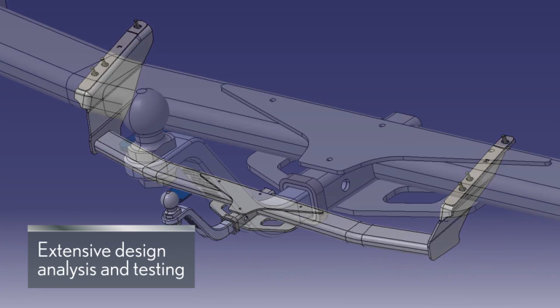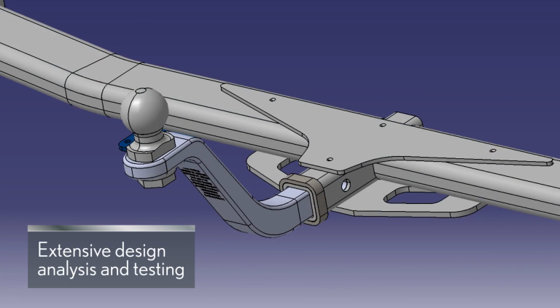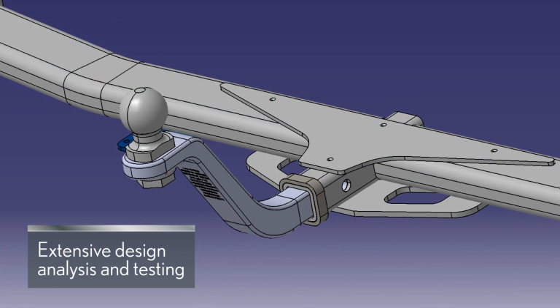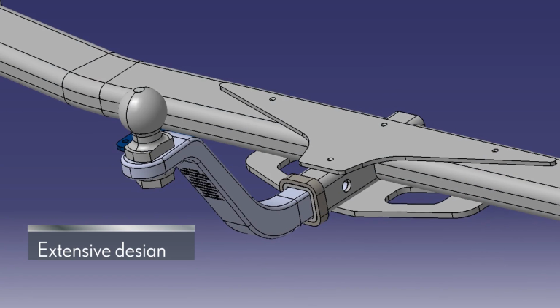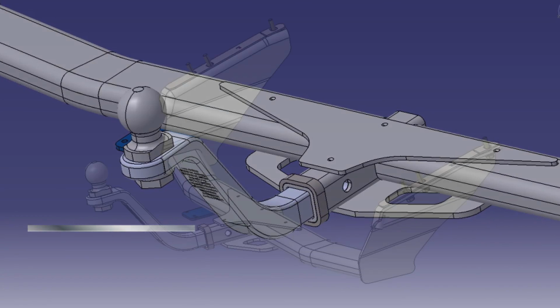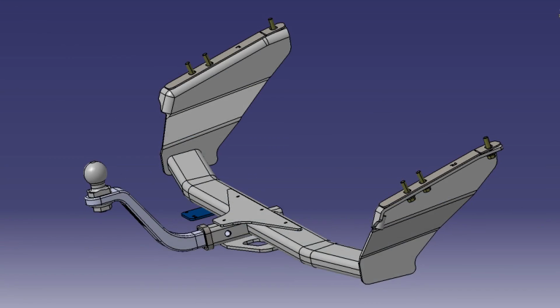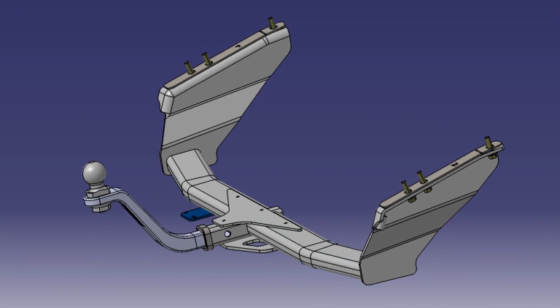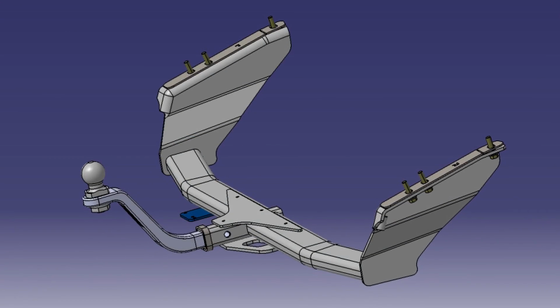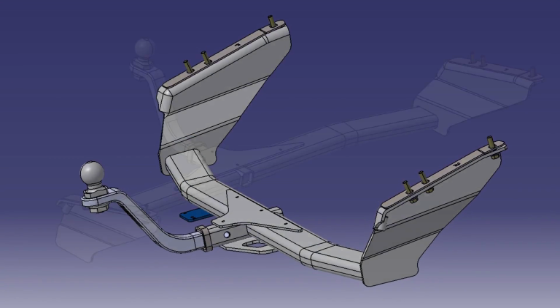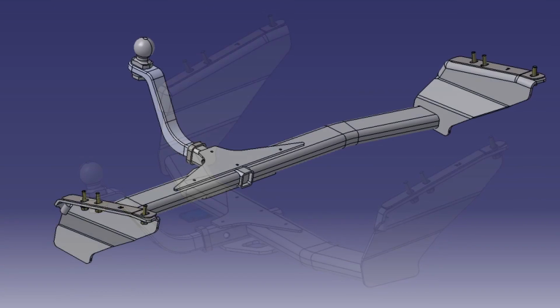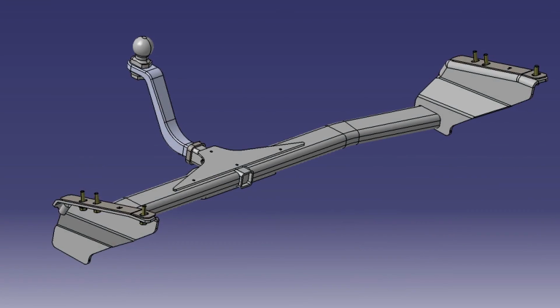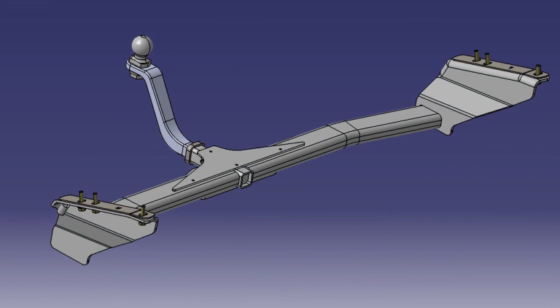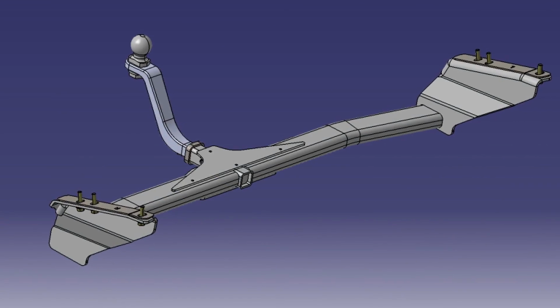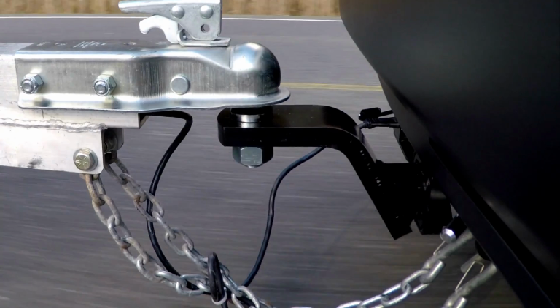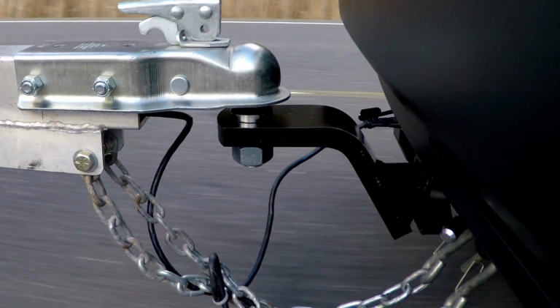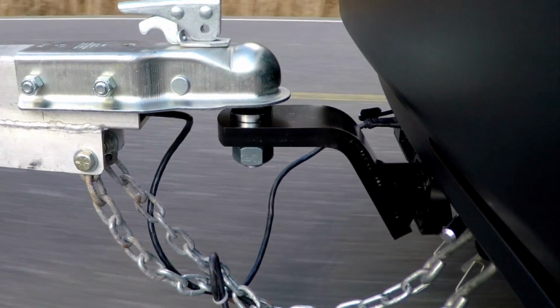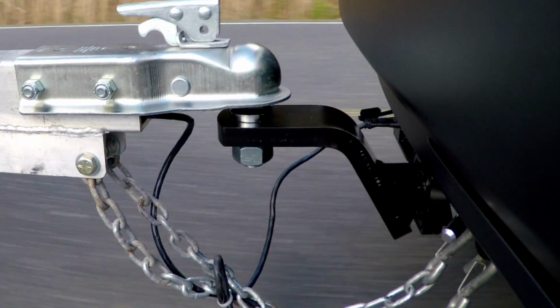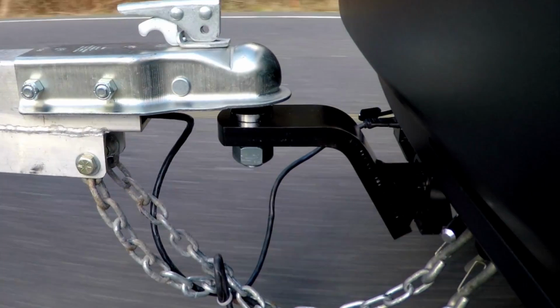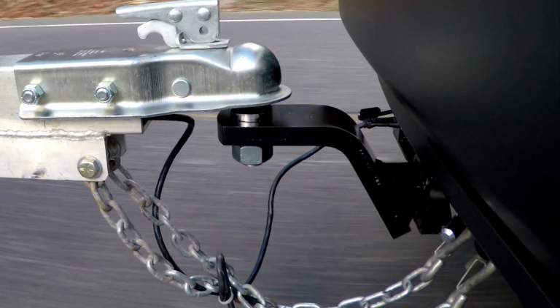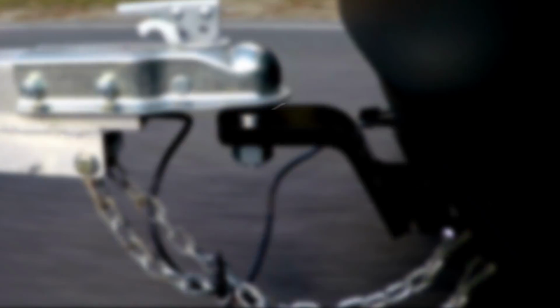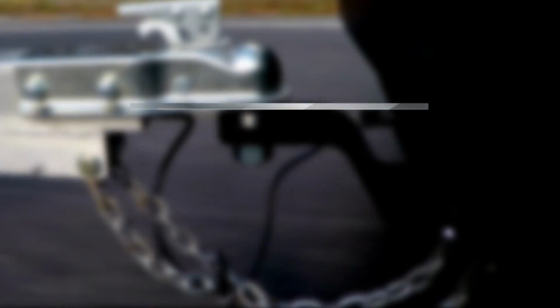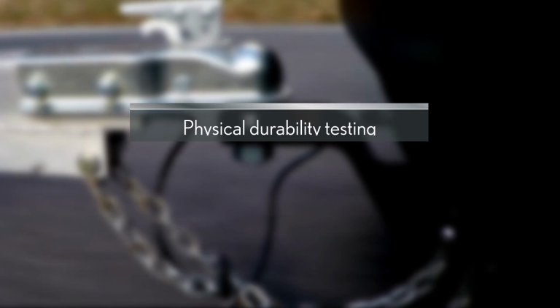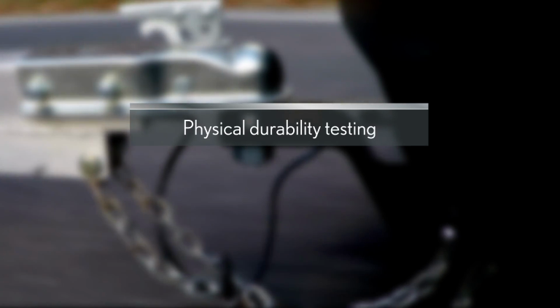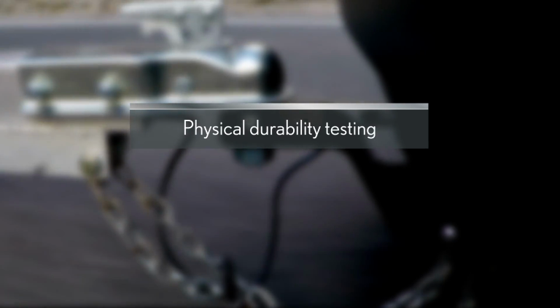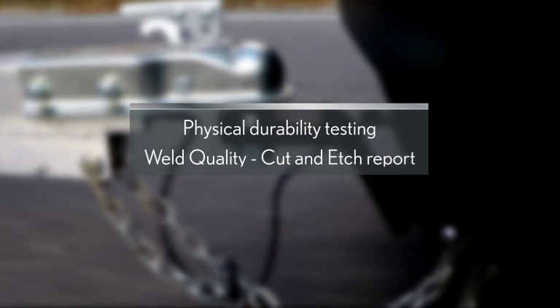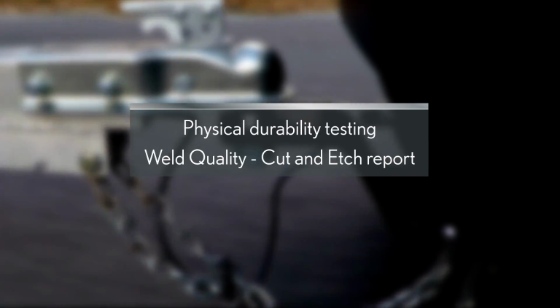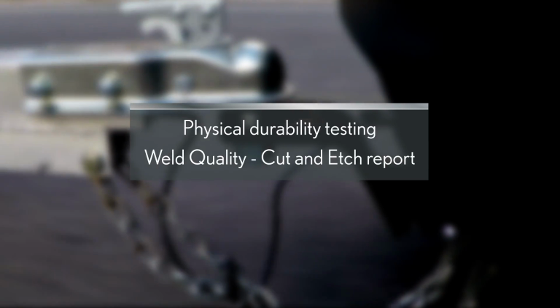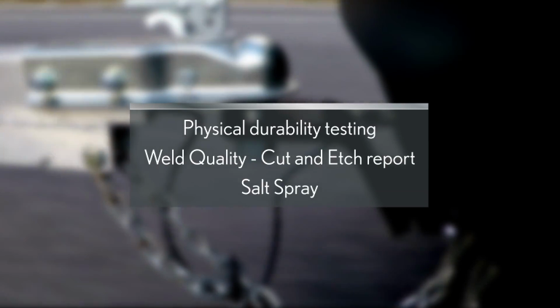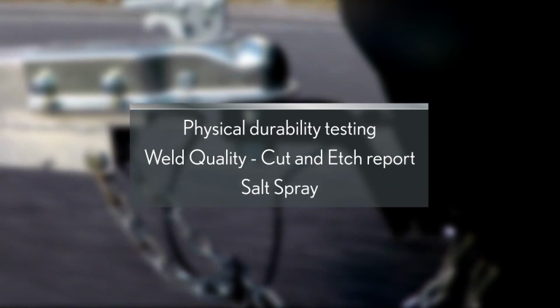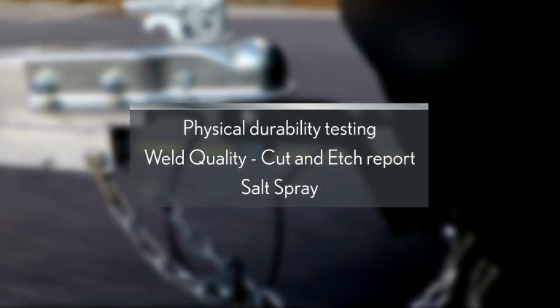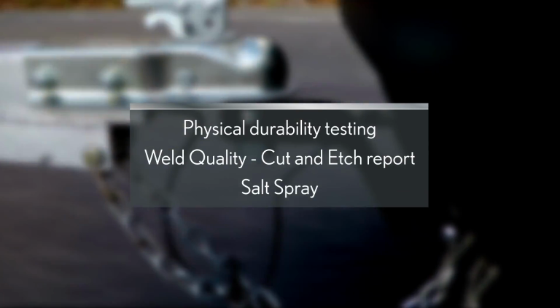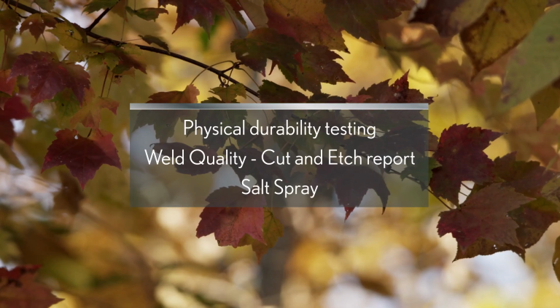Precise computer-aided testing analyzes load points and forces on the vehicle's frame and helps optimize the efficiency of the design. Once the initial design is put through its paces, the hitch undergoes a series of lab testing intended to simulate real-world operating or performance conditions.